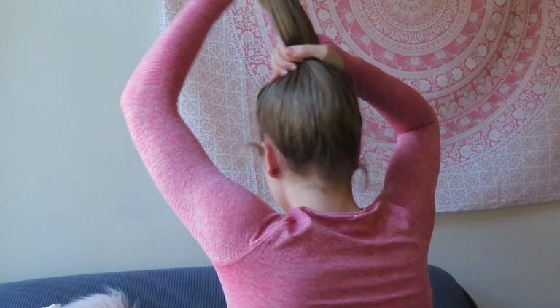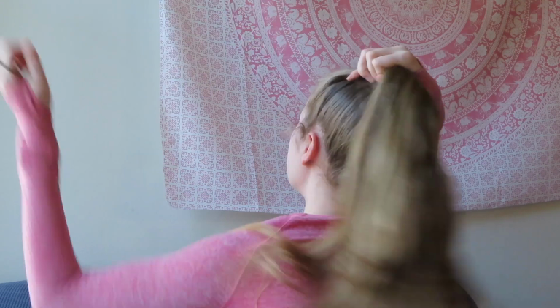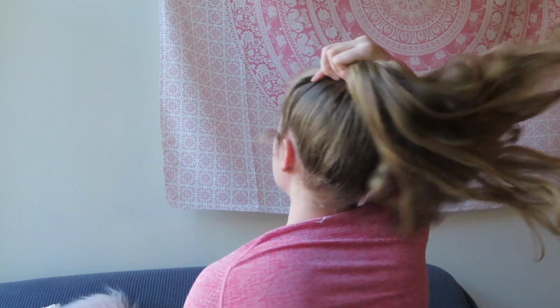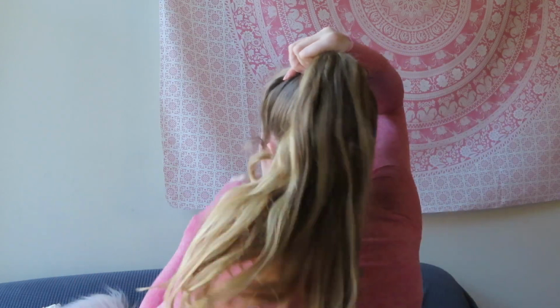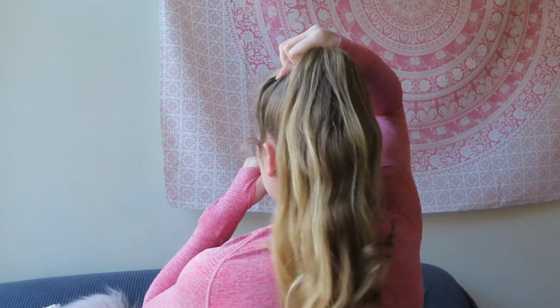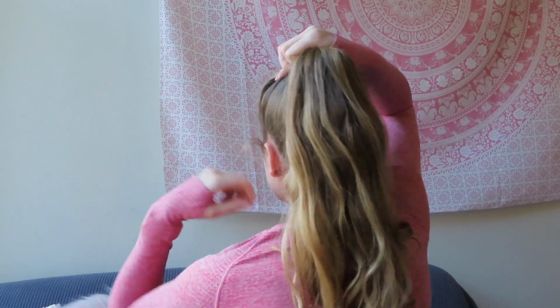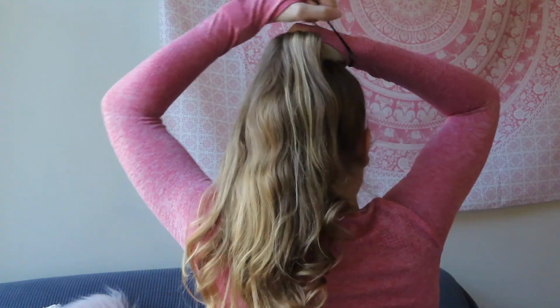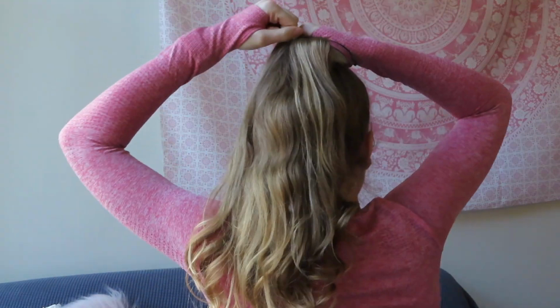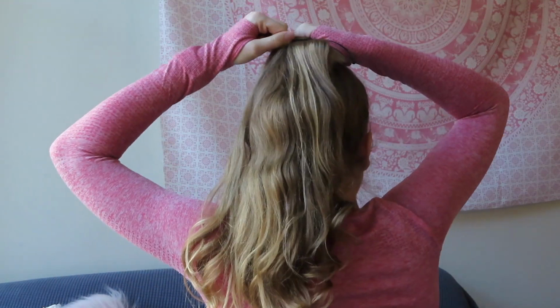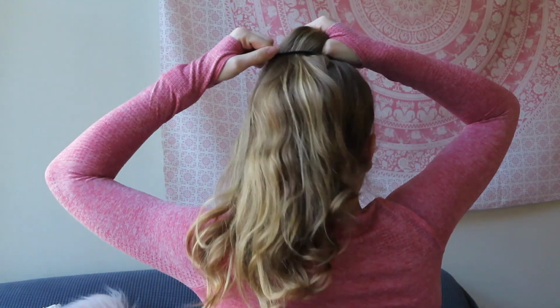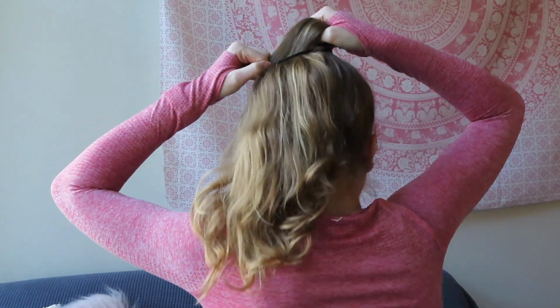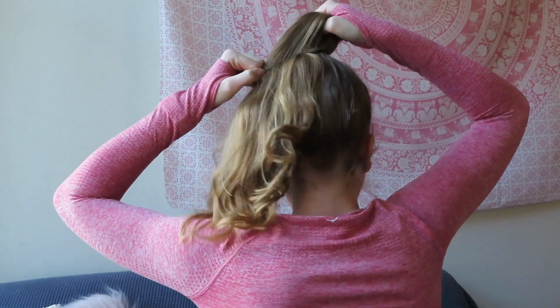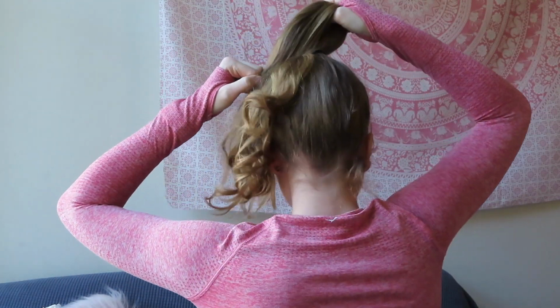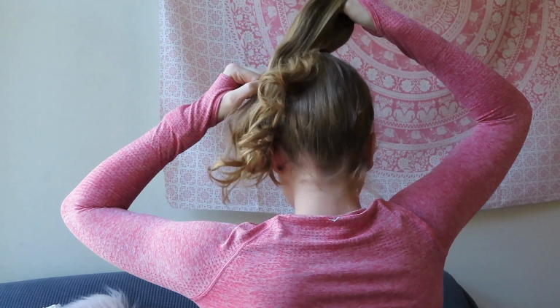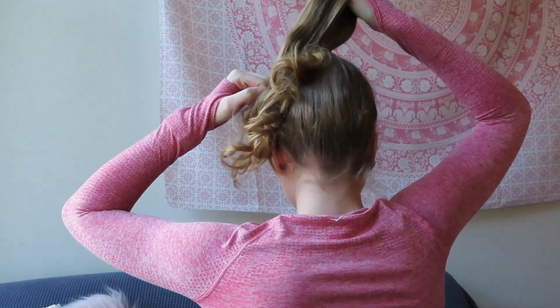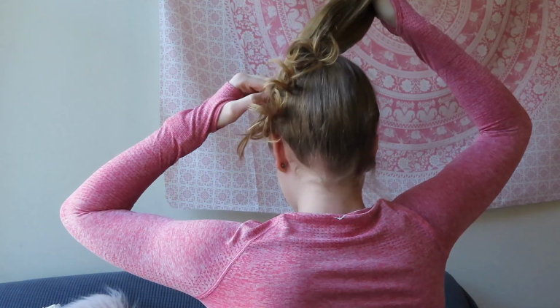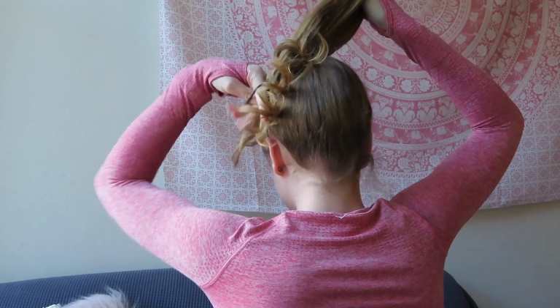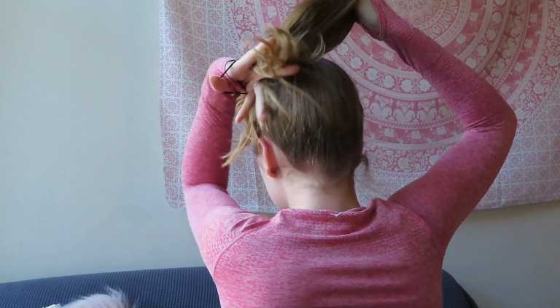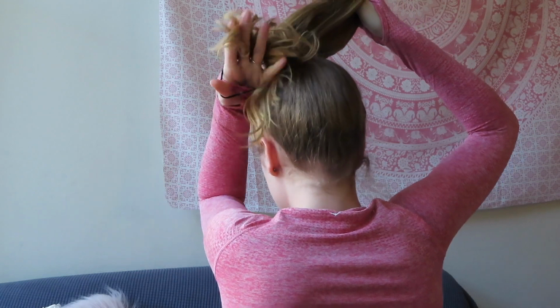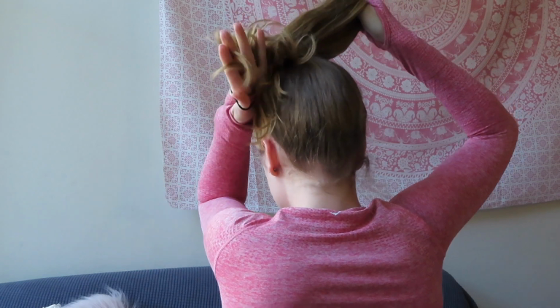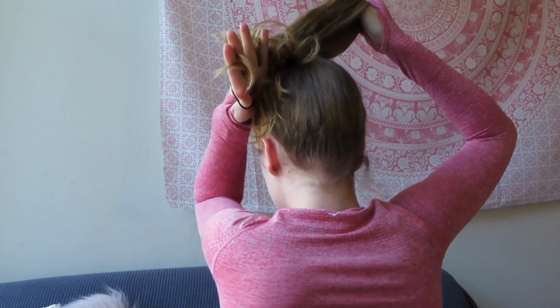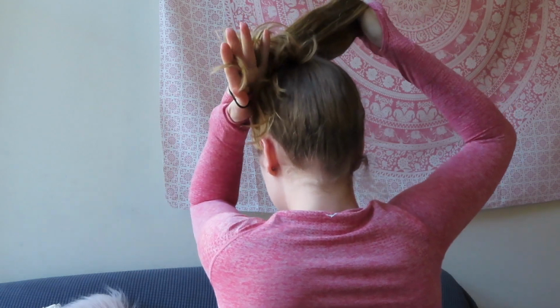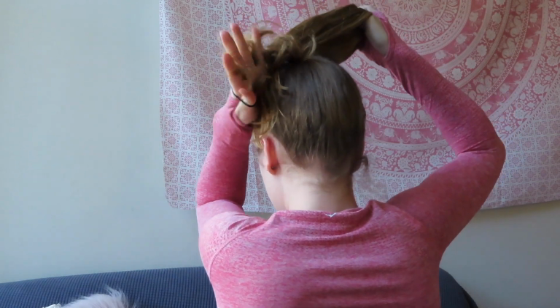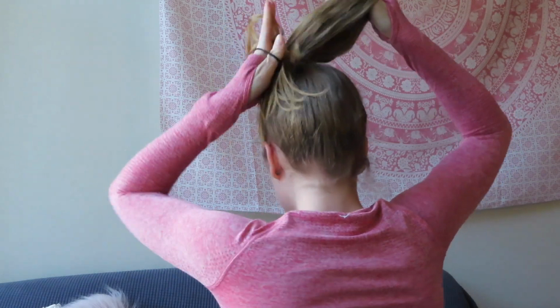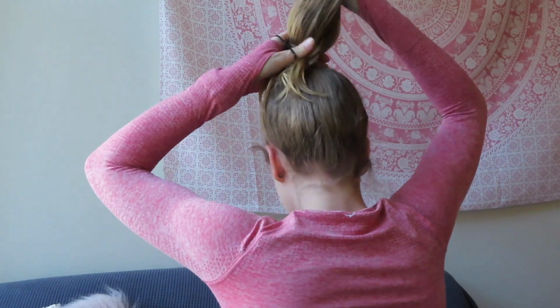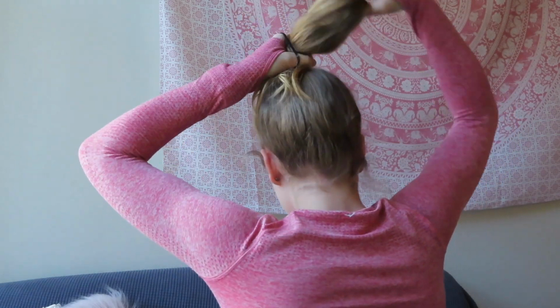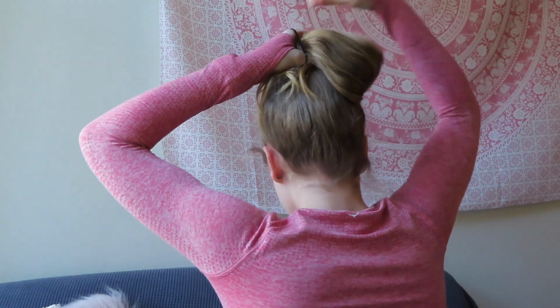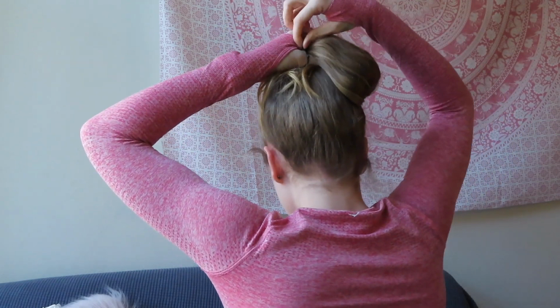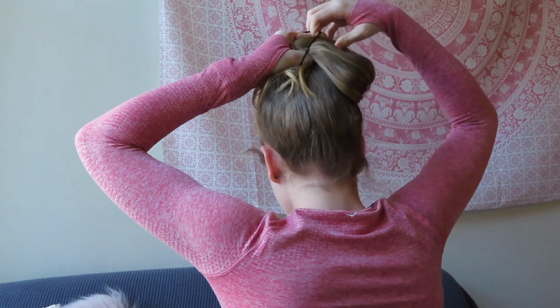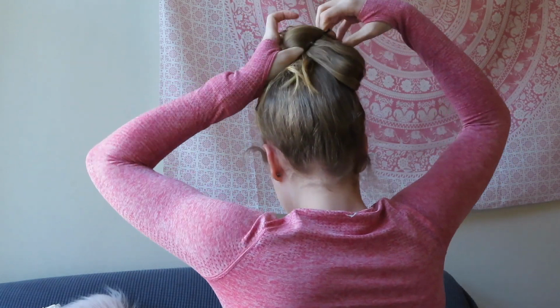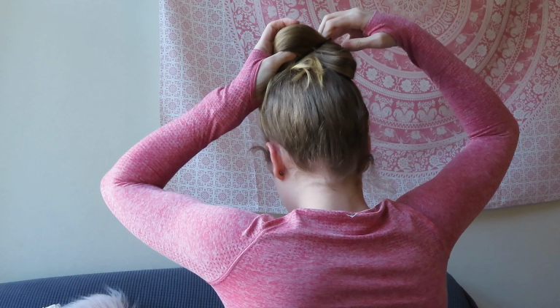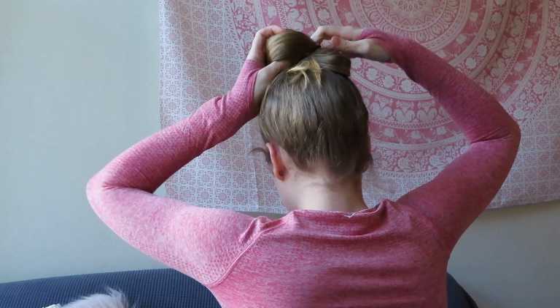Let me just show you from the back as well. Hair in a ponytail position, pull your hair until you get to the ends, twist your hand, and then pull the ponytail halfway.